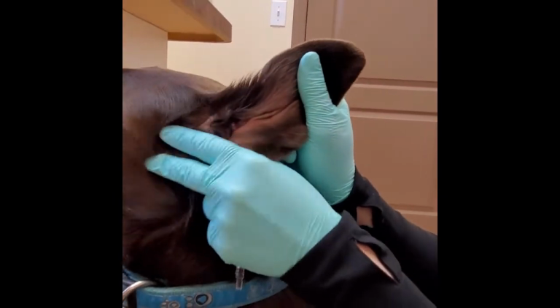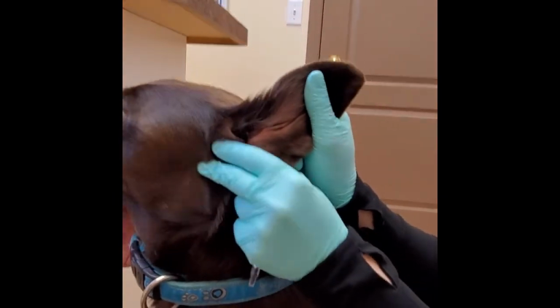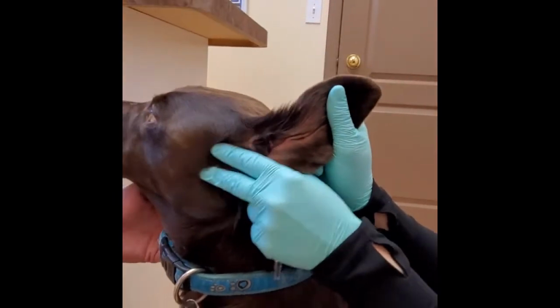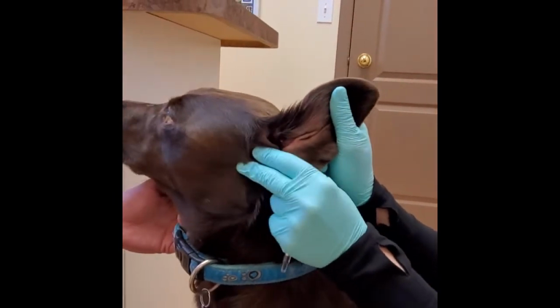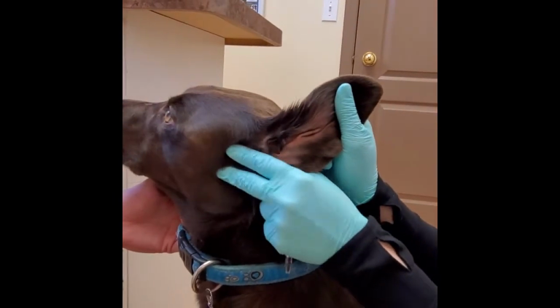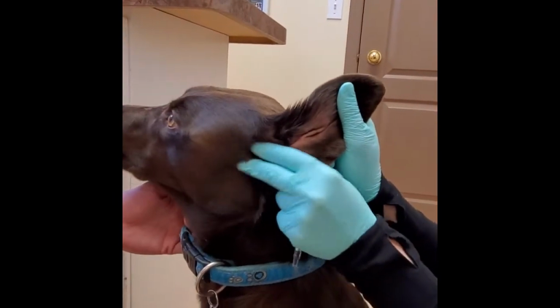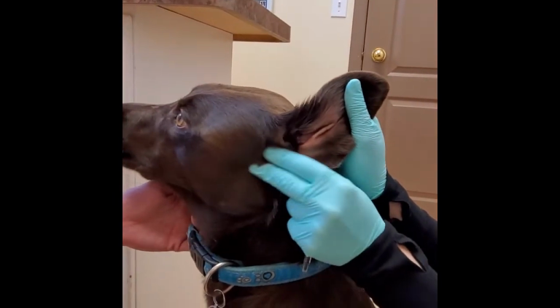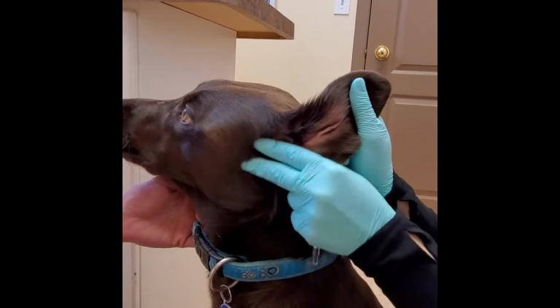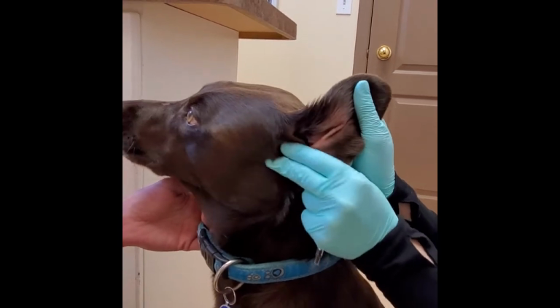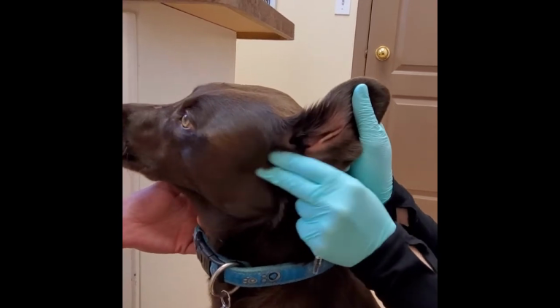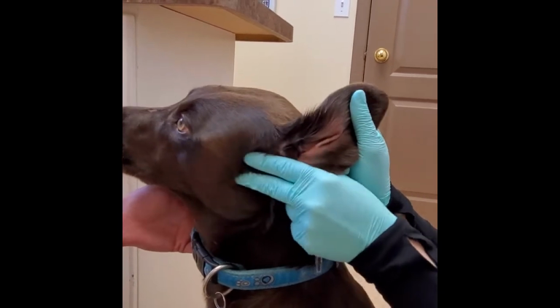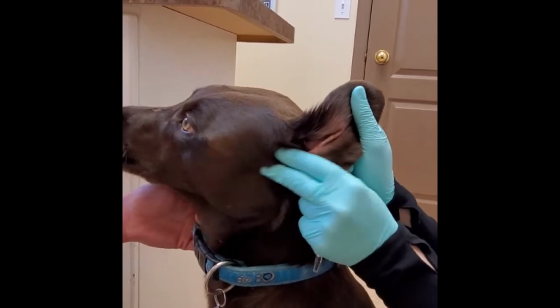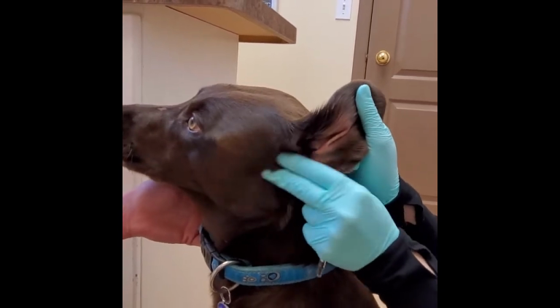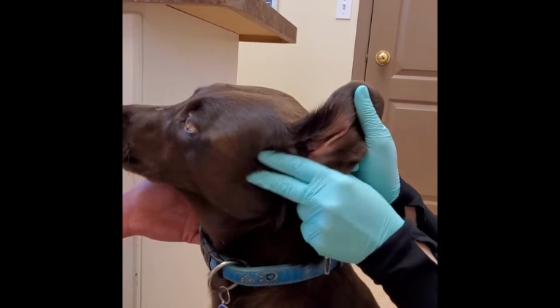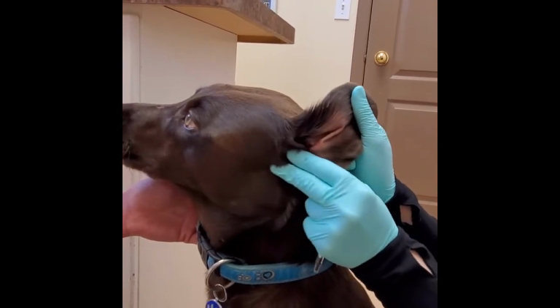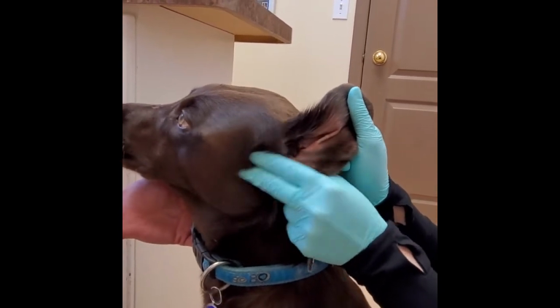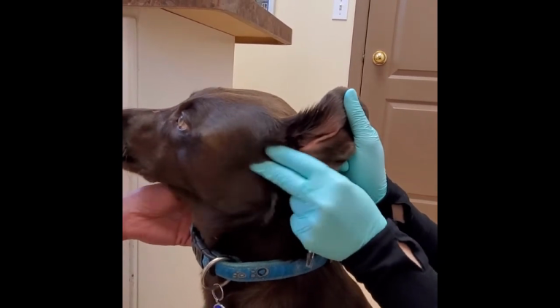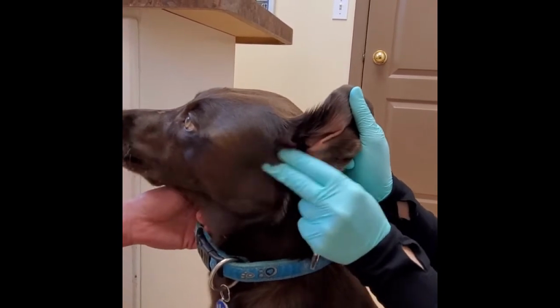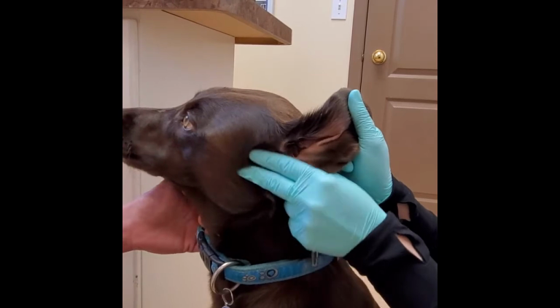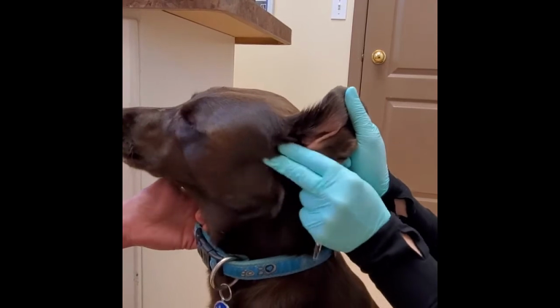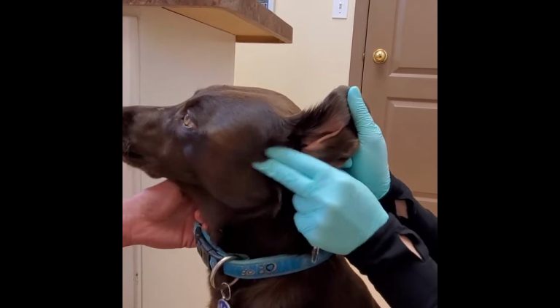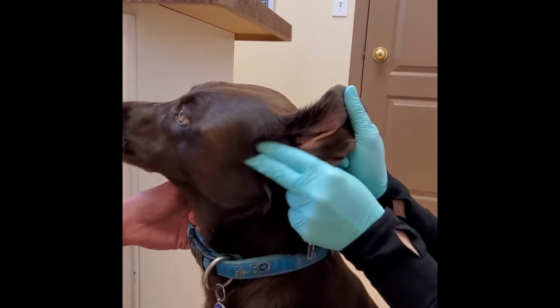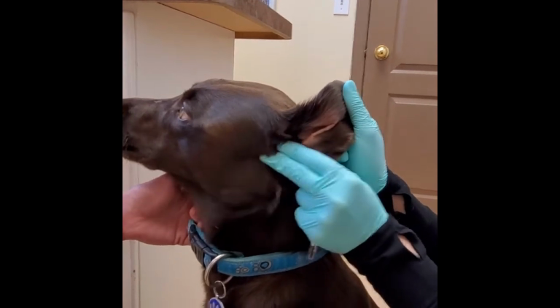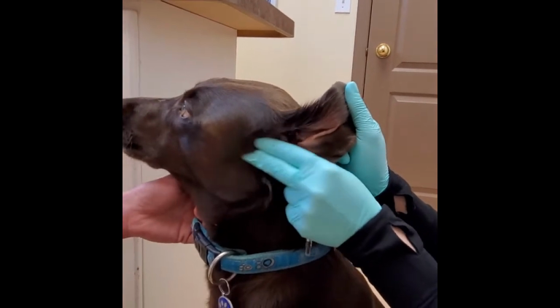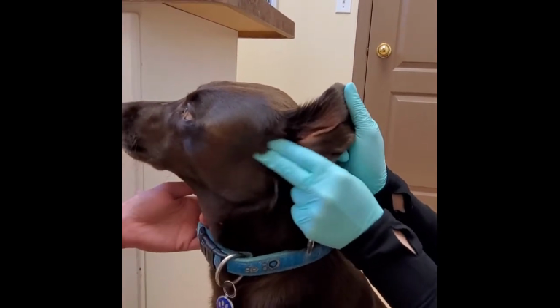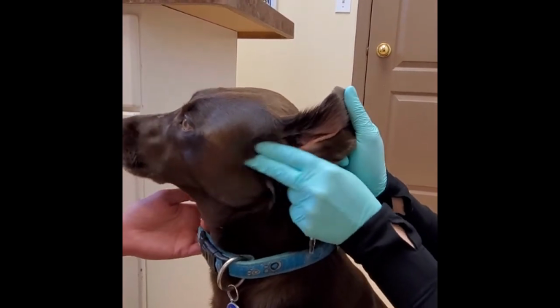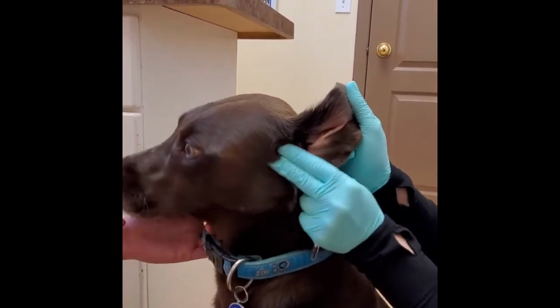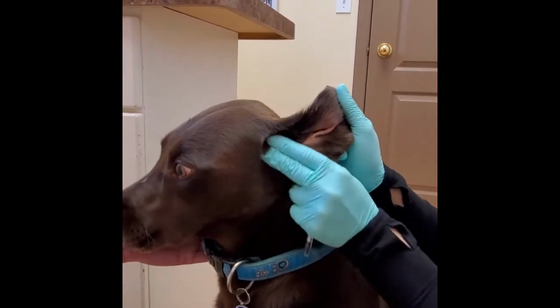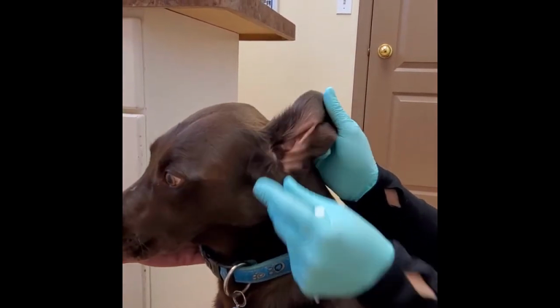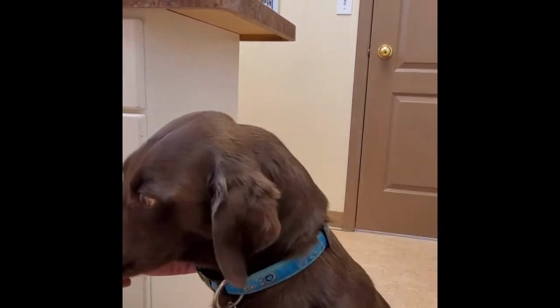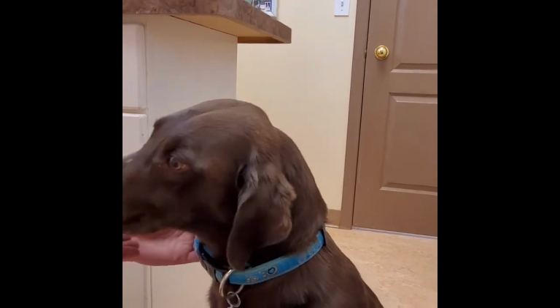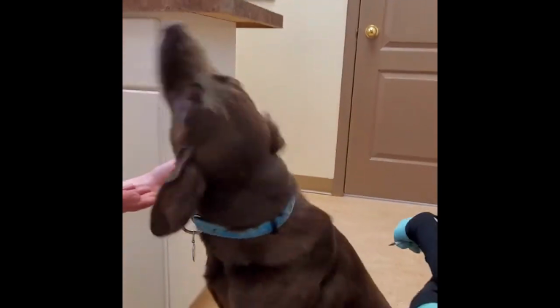You can see how far I went in there with the medication, because we want to make sure that medication goes right down into the canal to where all that infection is. We want to make sure it gets down there so we can start fighting everything, and then I just give it a little massage and then she's all done.